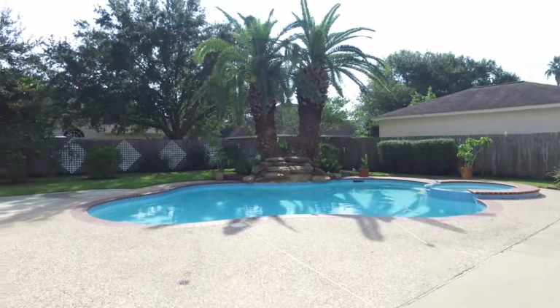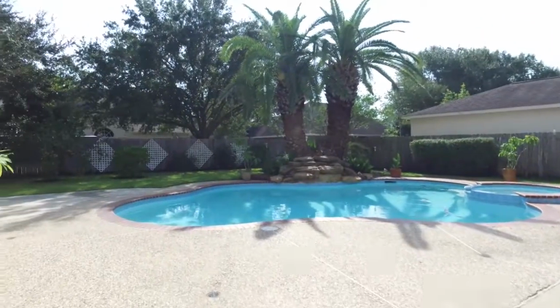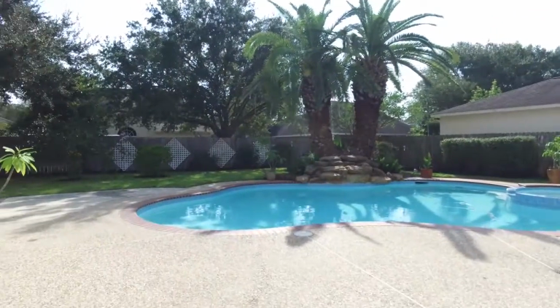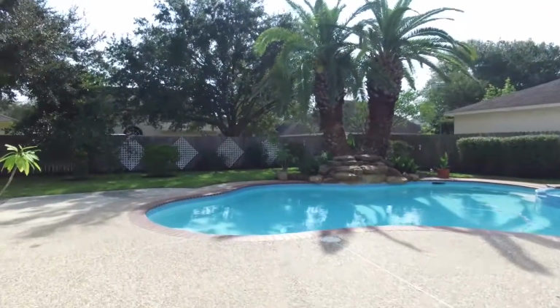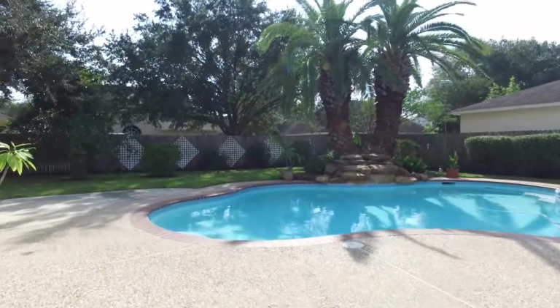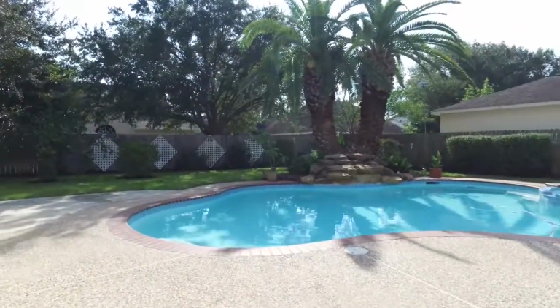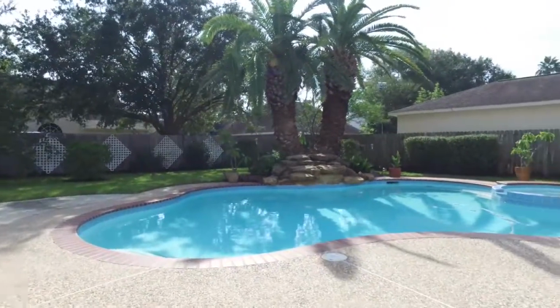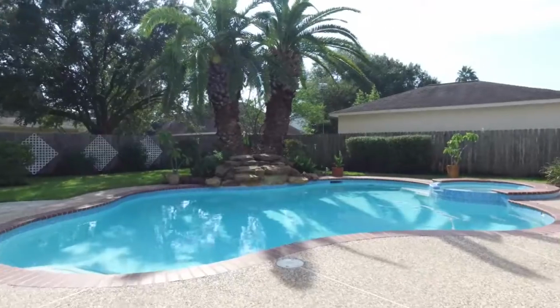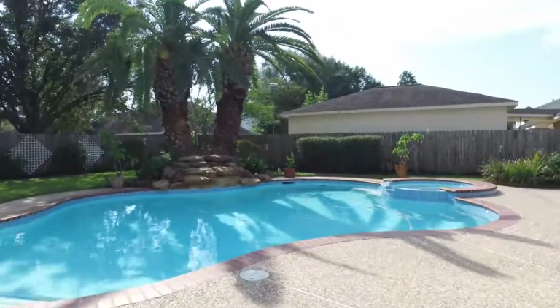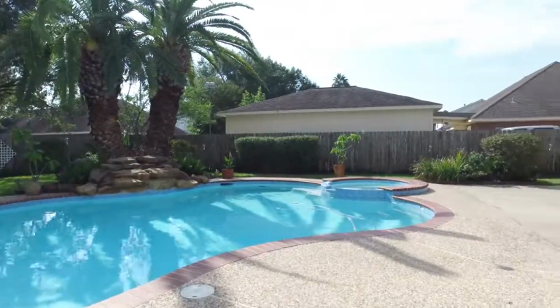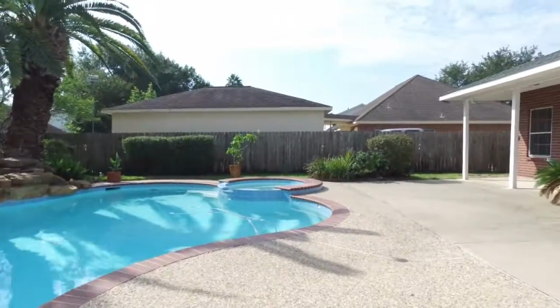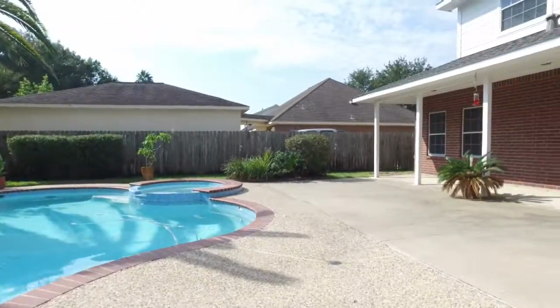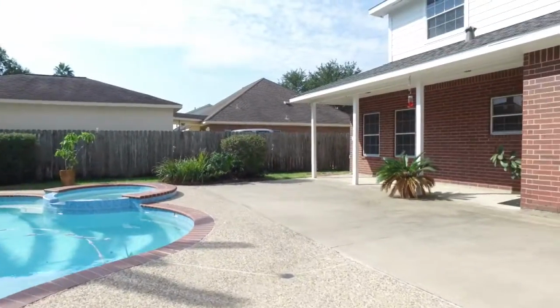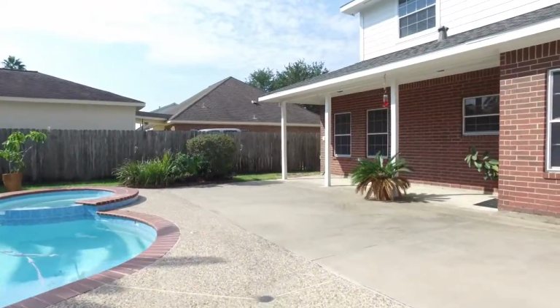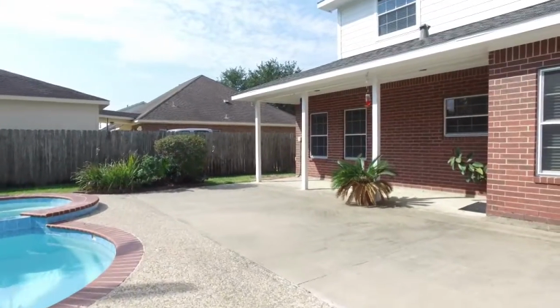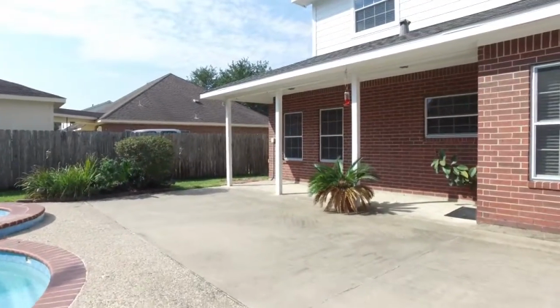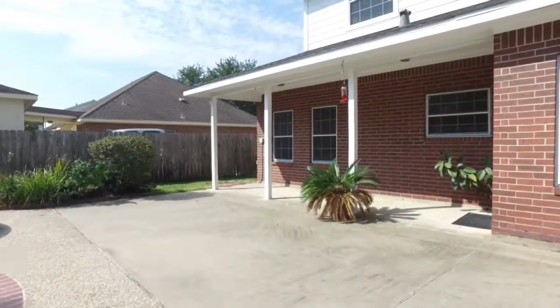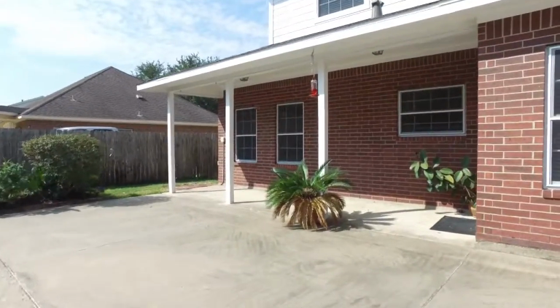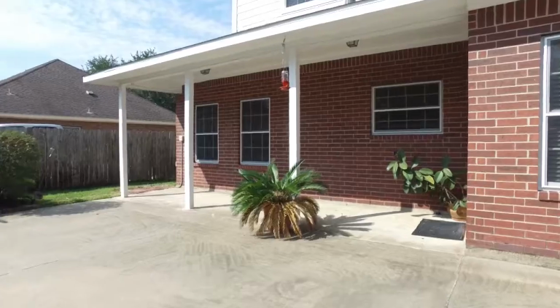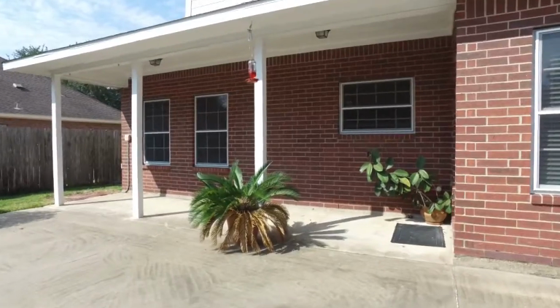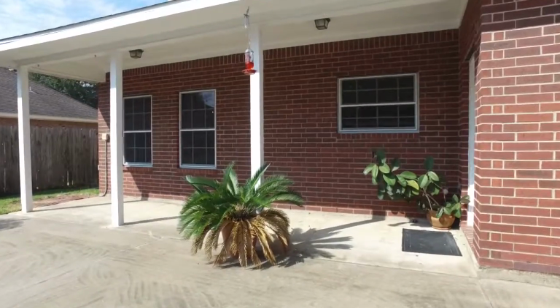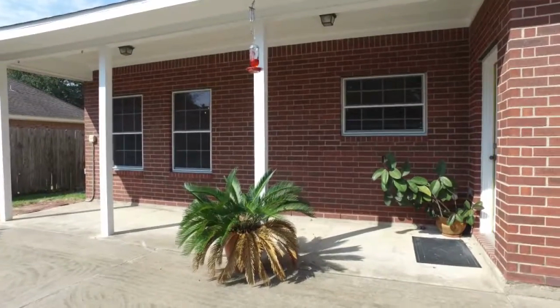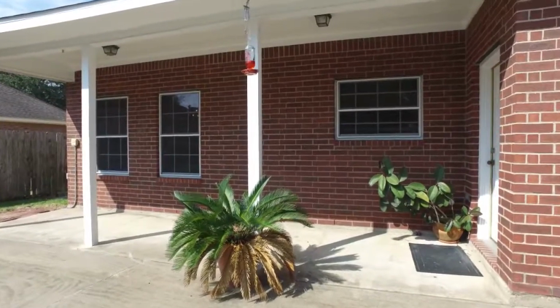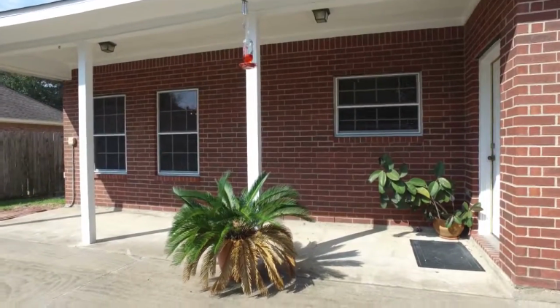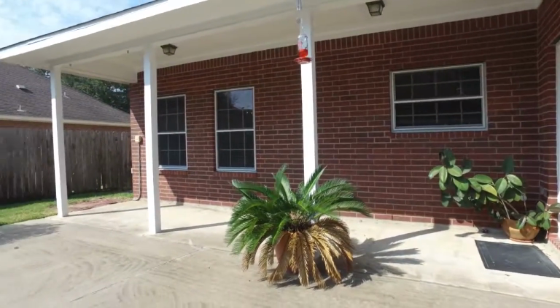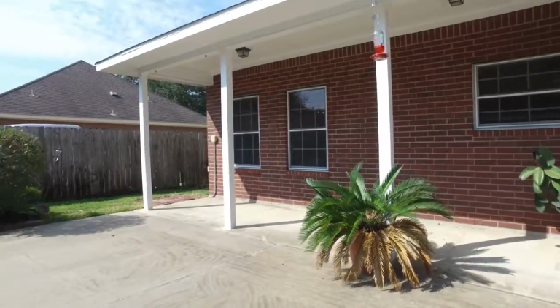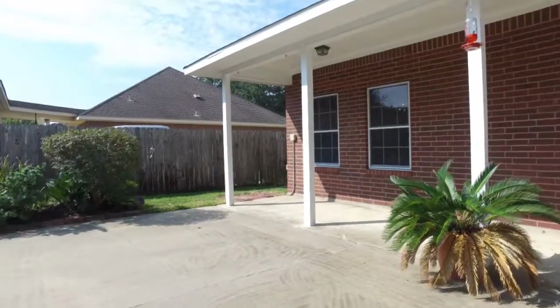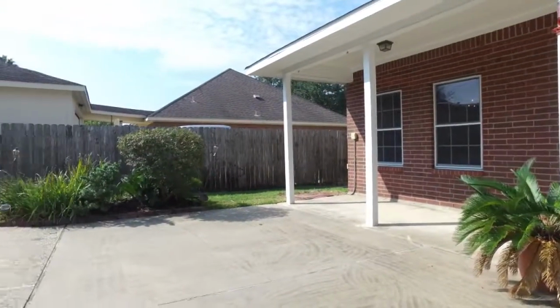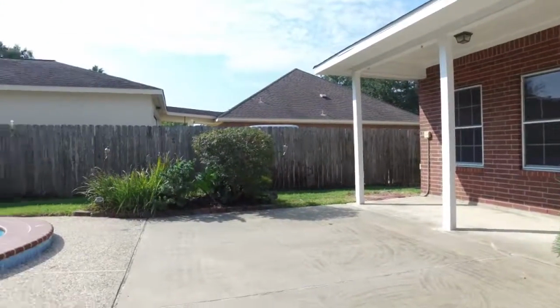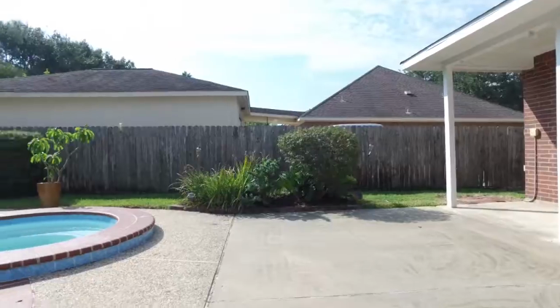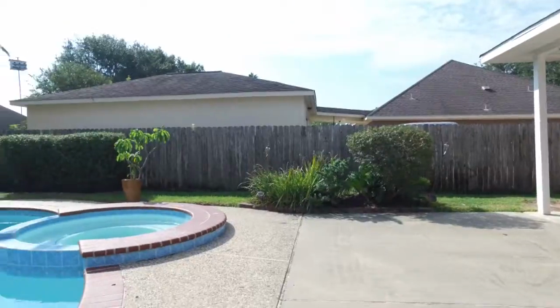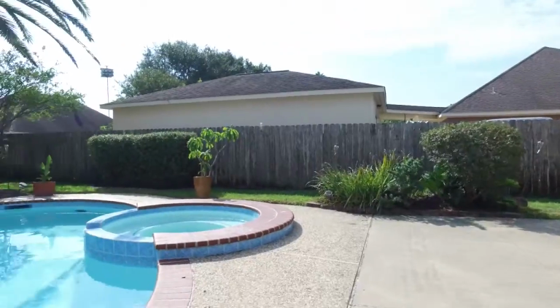This backyard is completely surrounded by privacy with an amazing sparkling pool and attached spa. There's a covered porch, the perfect place for you to make this an entertainment oasis.